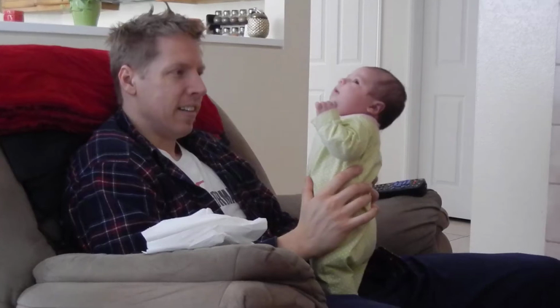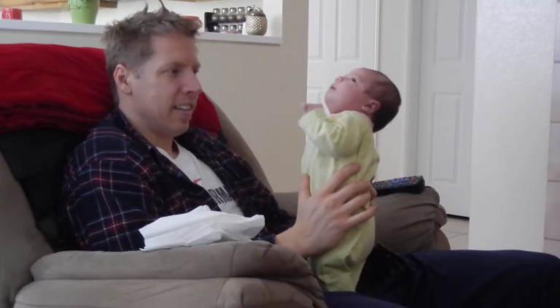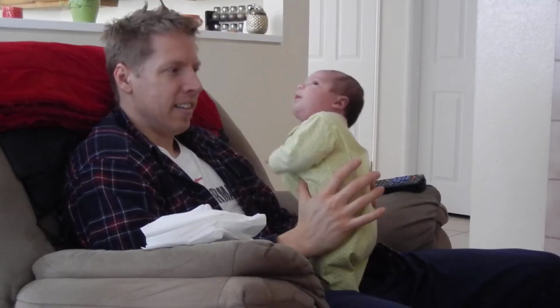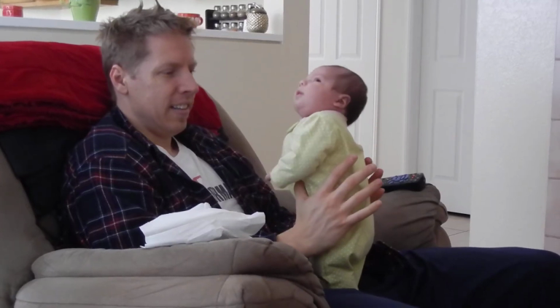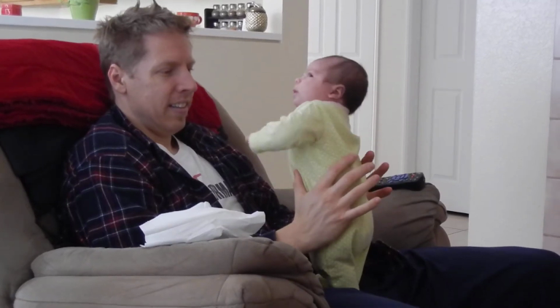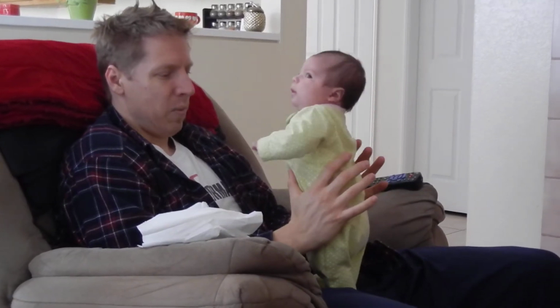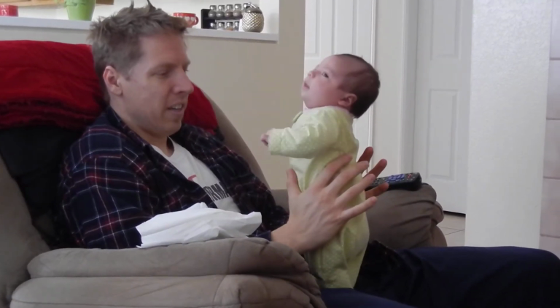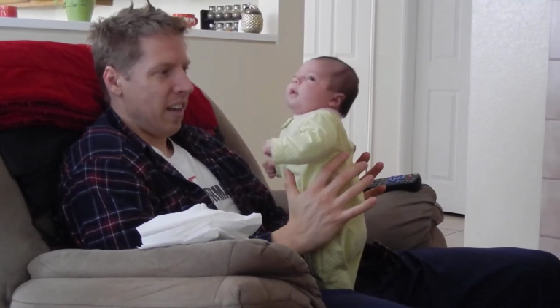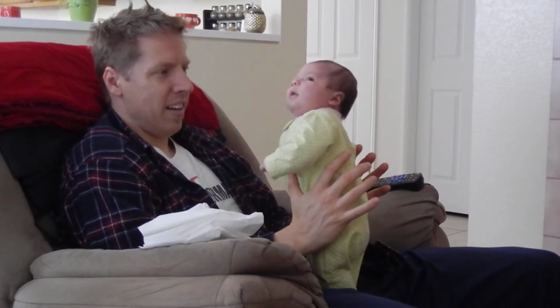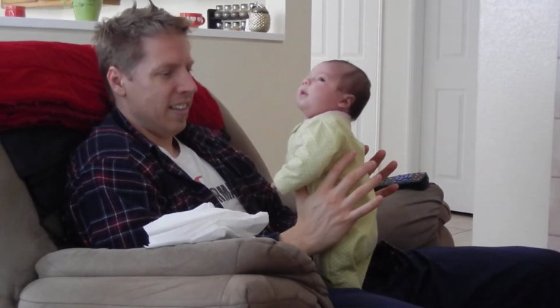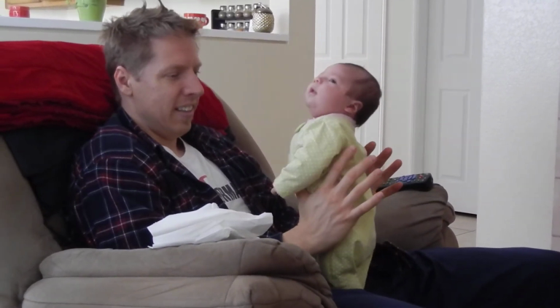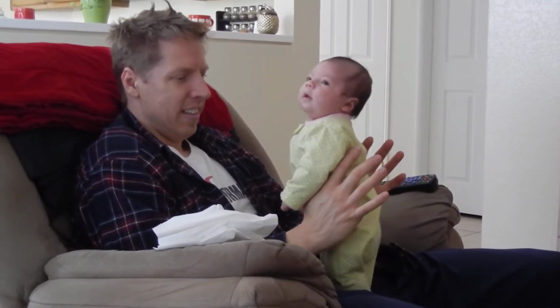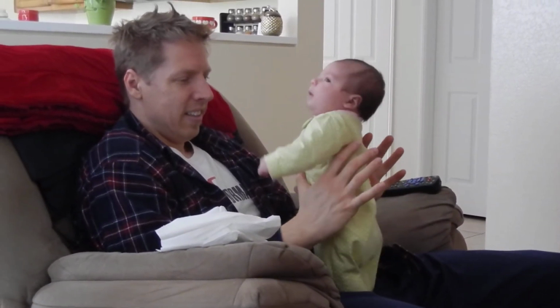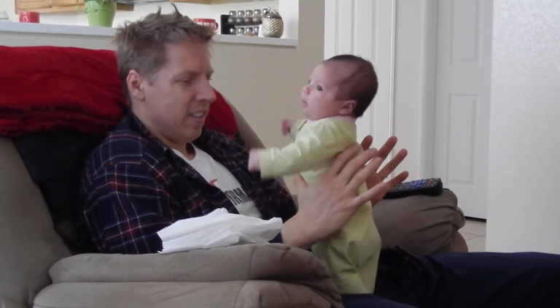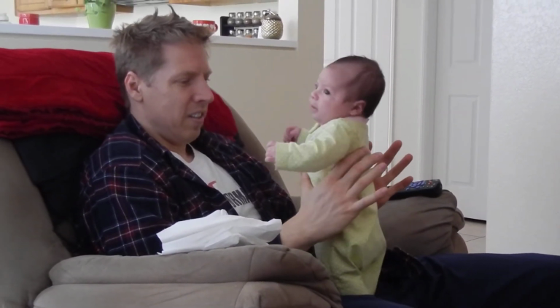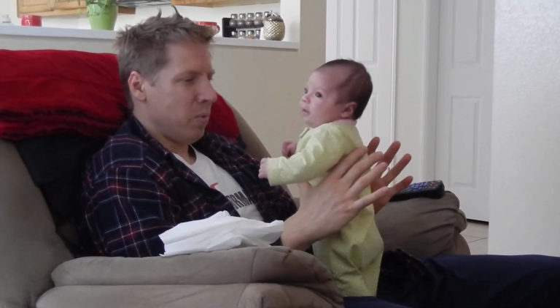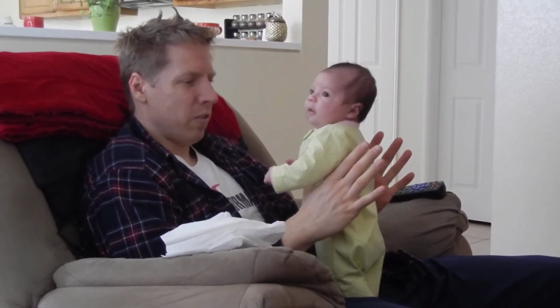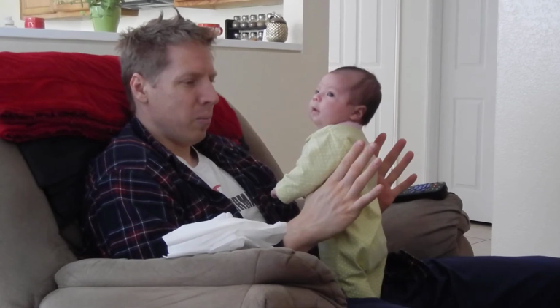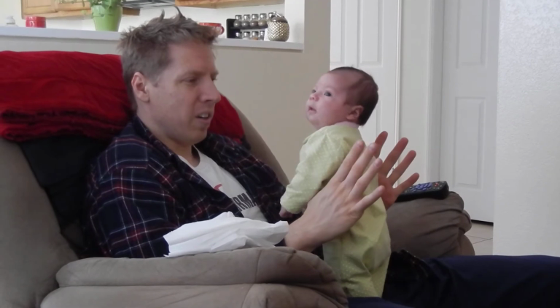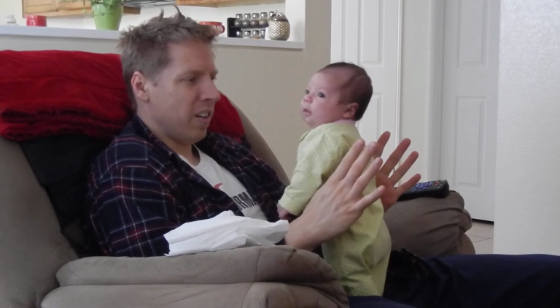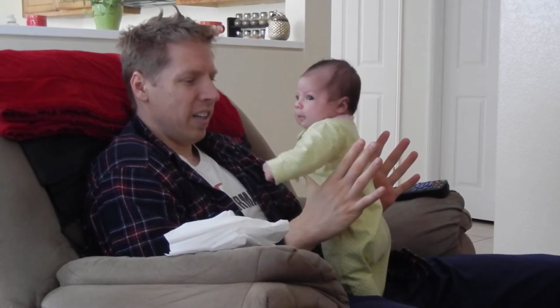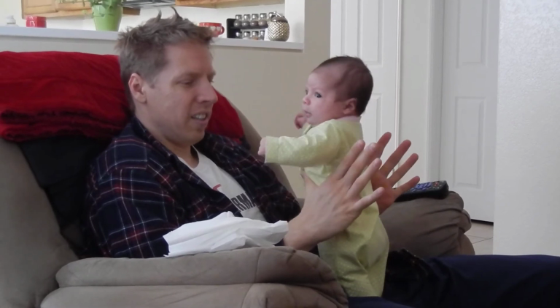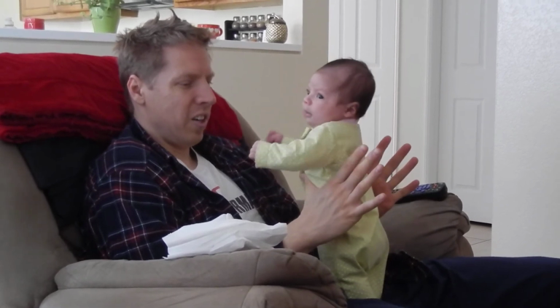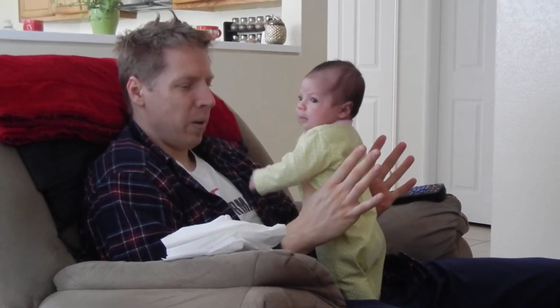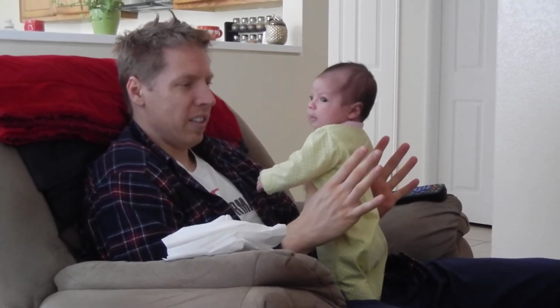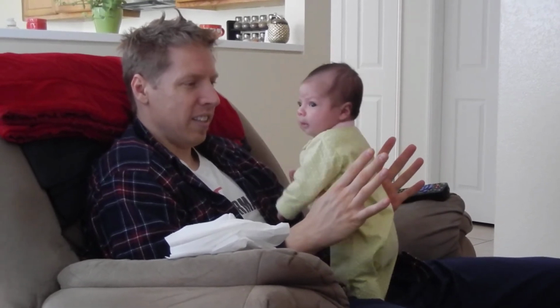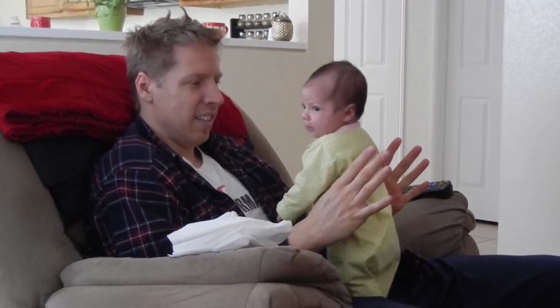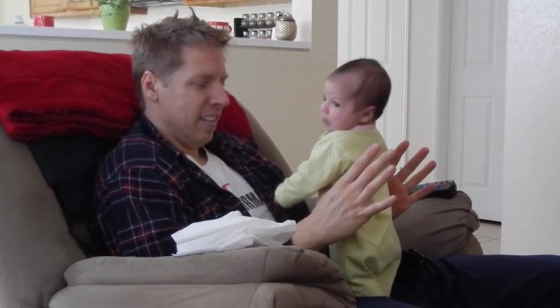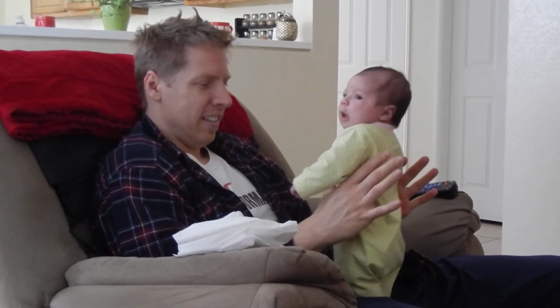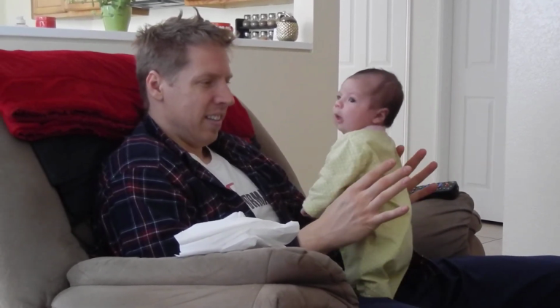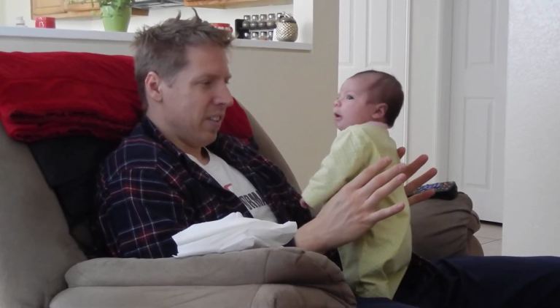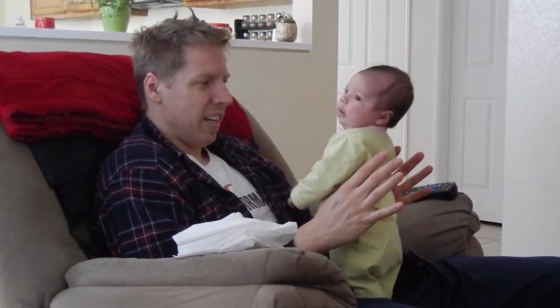Okay. Show Mommy you can stand. Thumbs on for support. No hands under the armpits. We're standing.